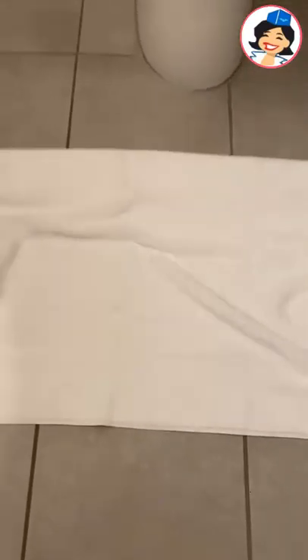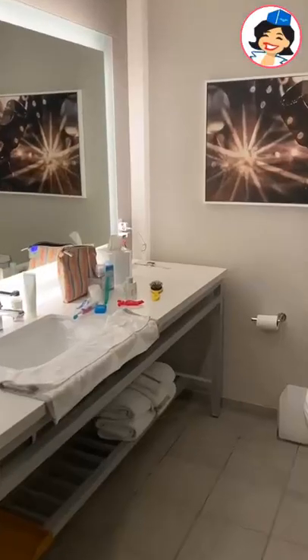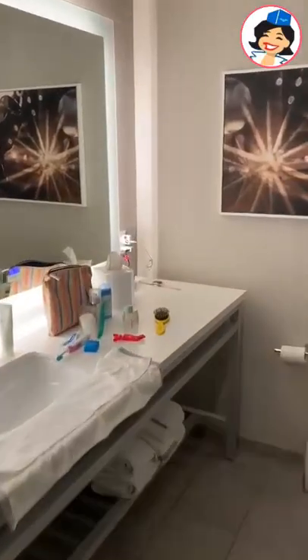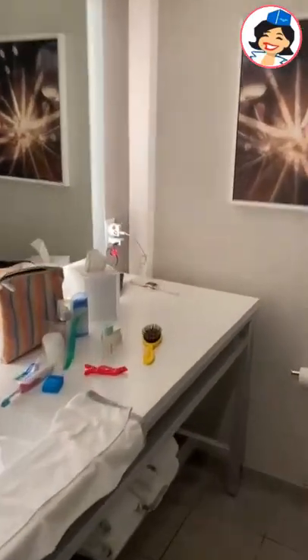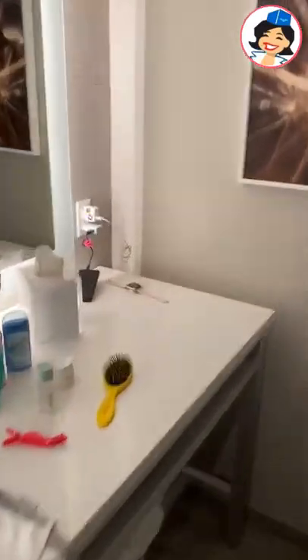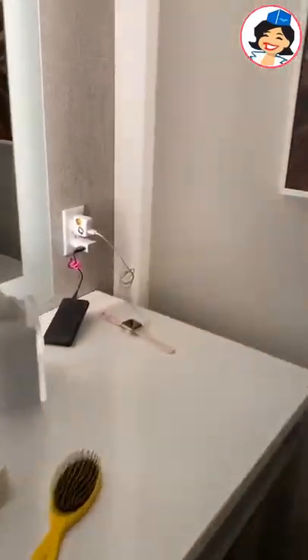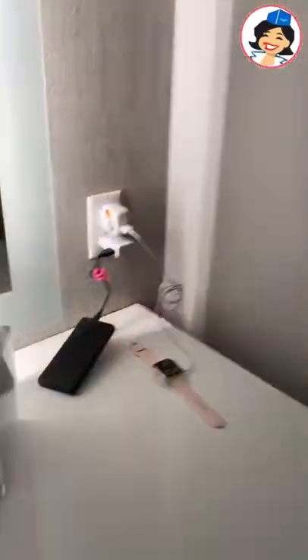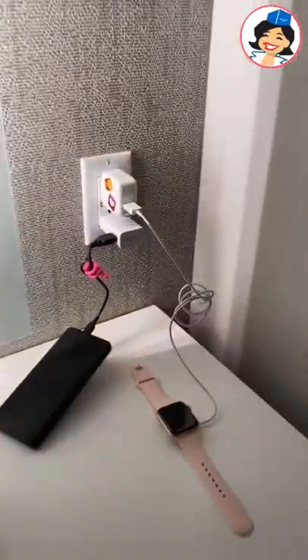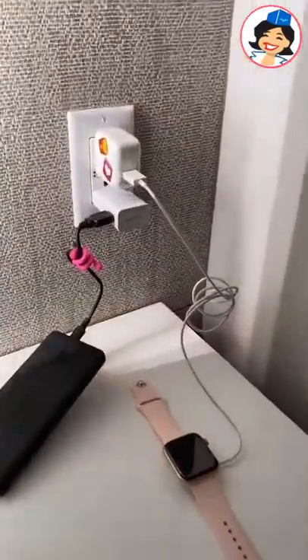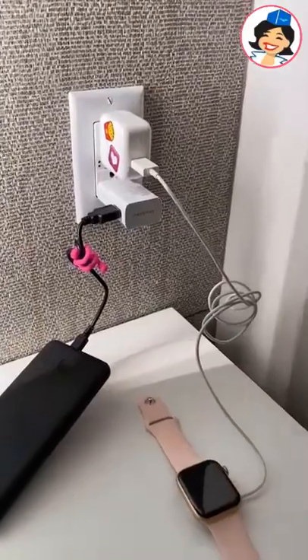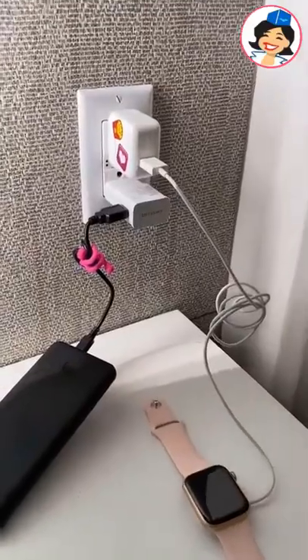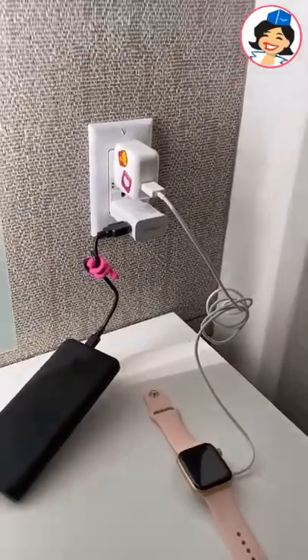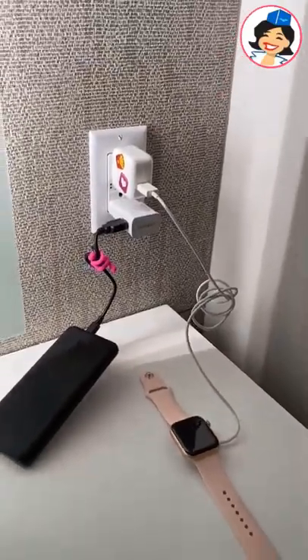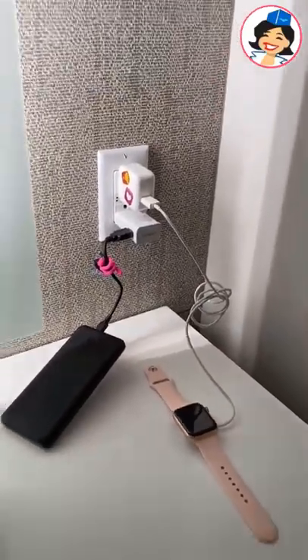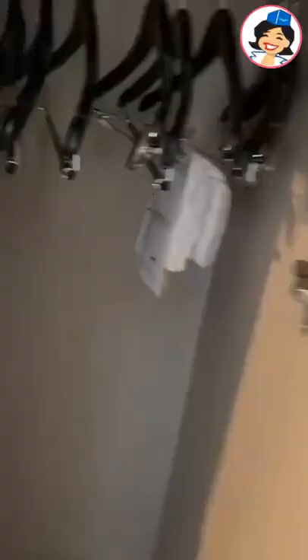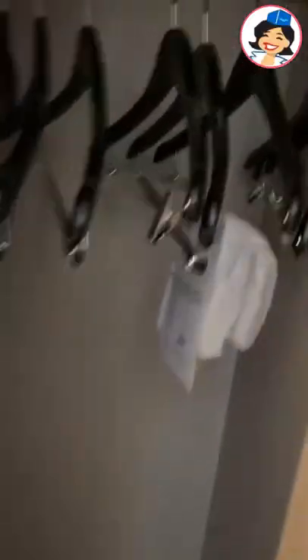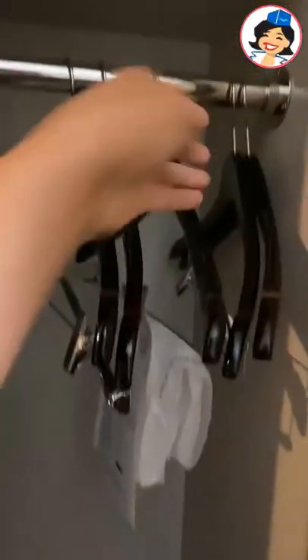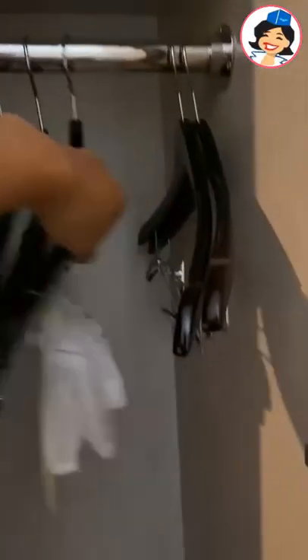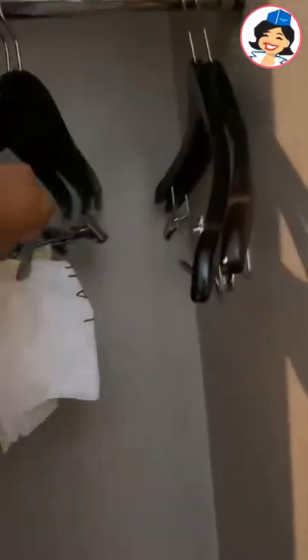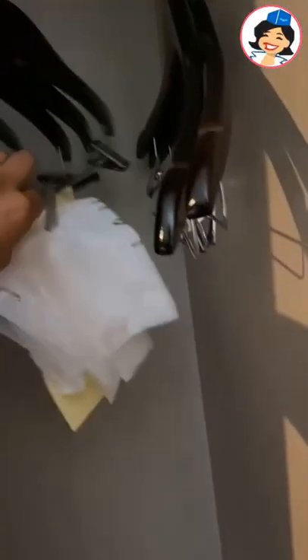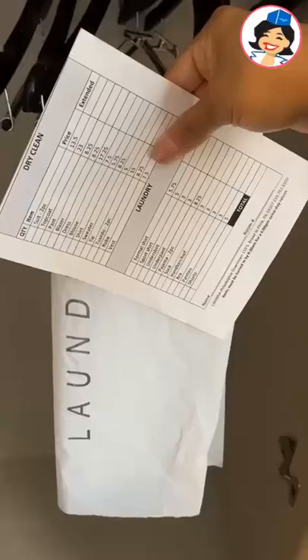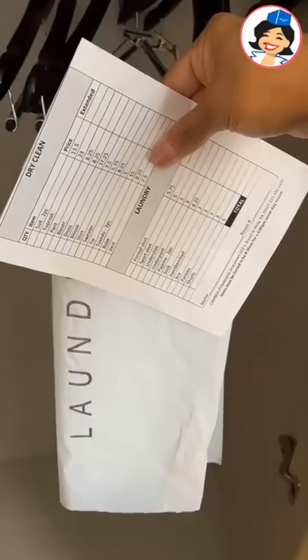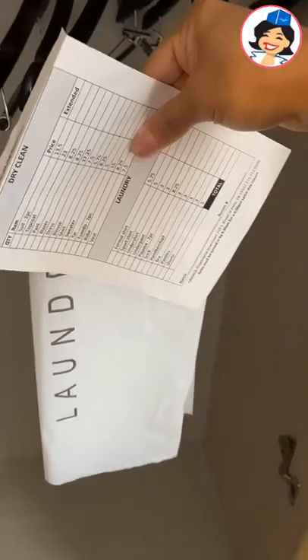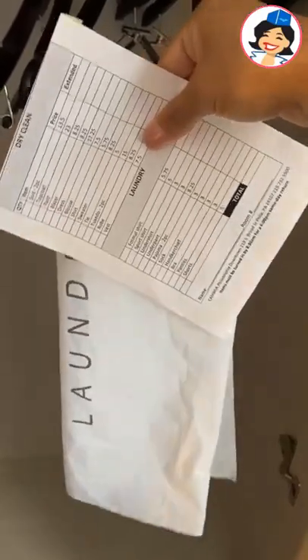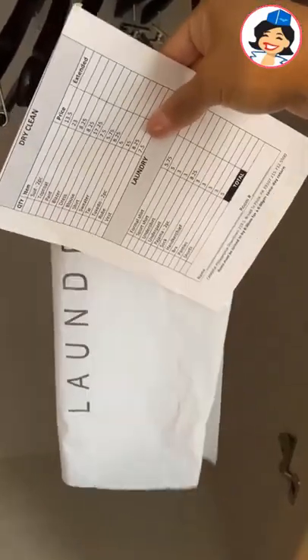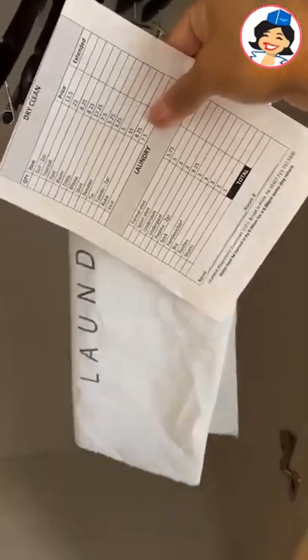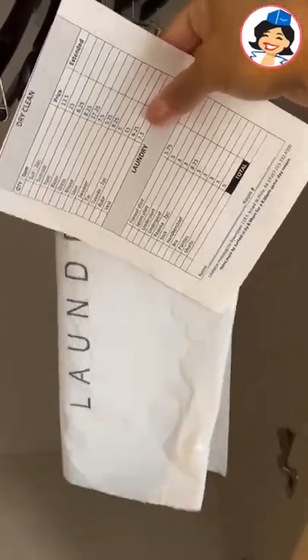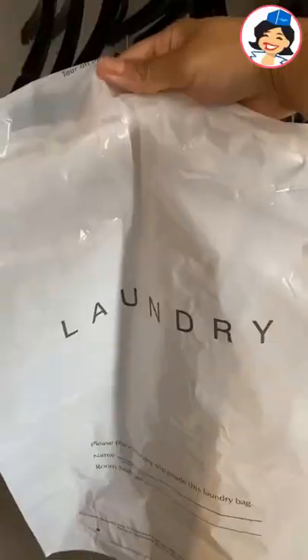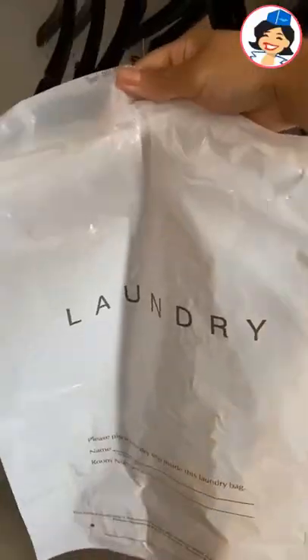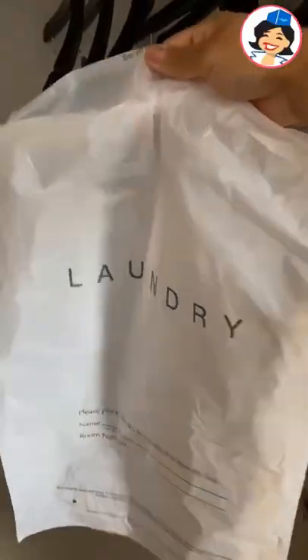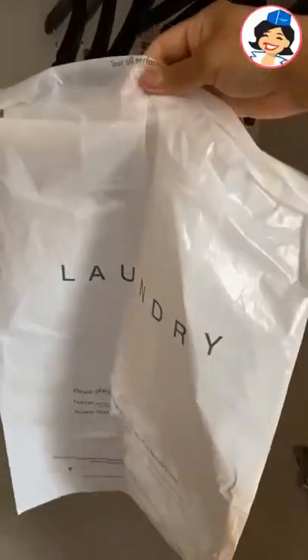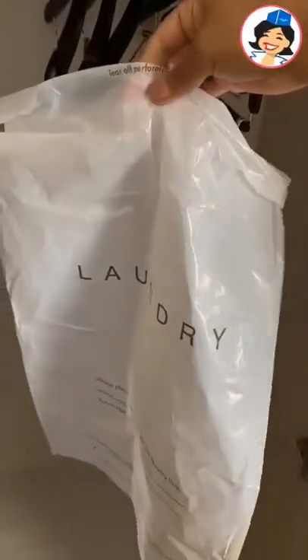Plug as much as you can into the bathroom. This is the last place you look before you leave your hotel room. If you forgot a laundry bag, which sometimes we do, you can definitely use the one the hotel provides in a pinch.